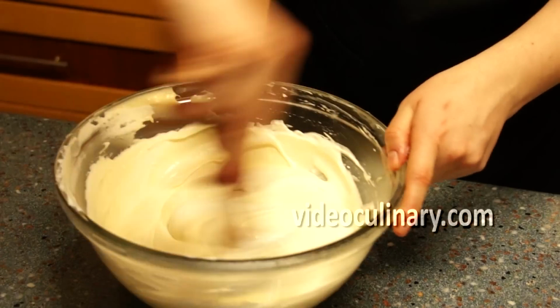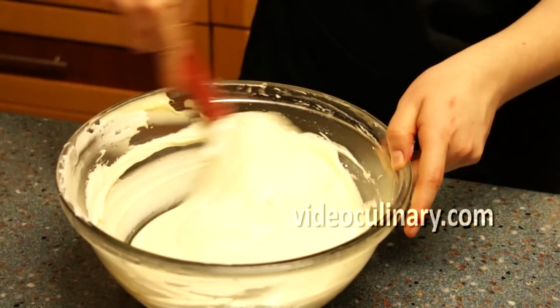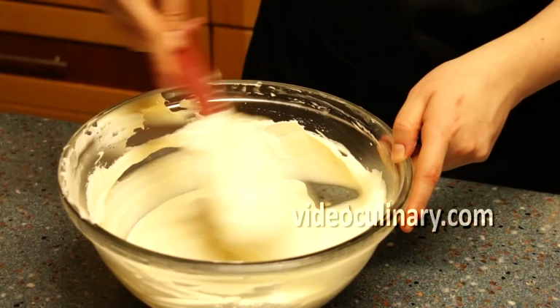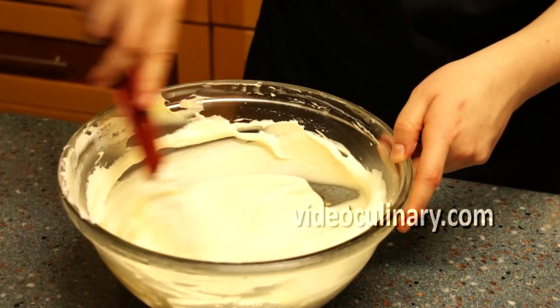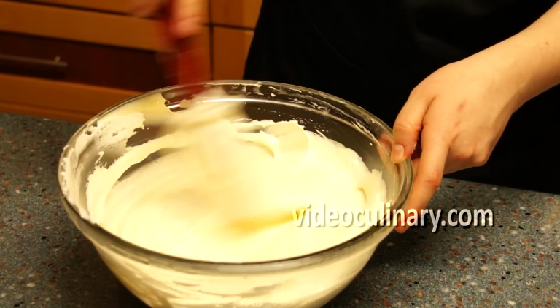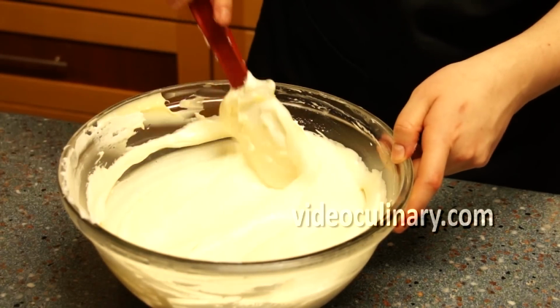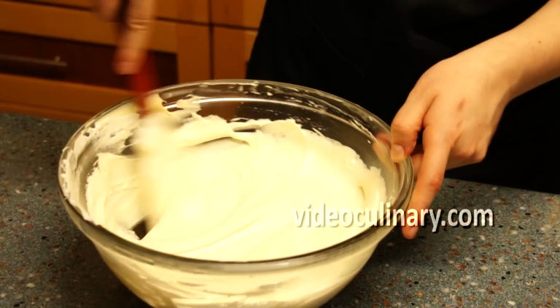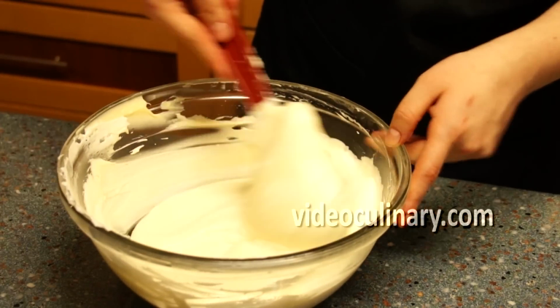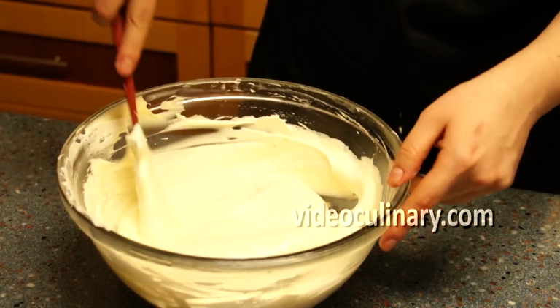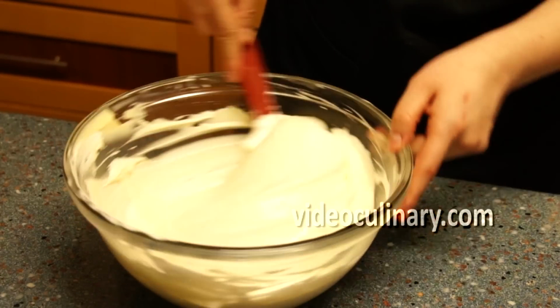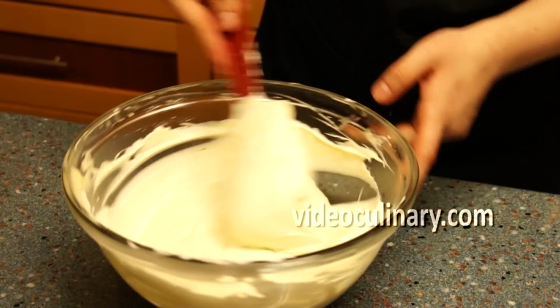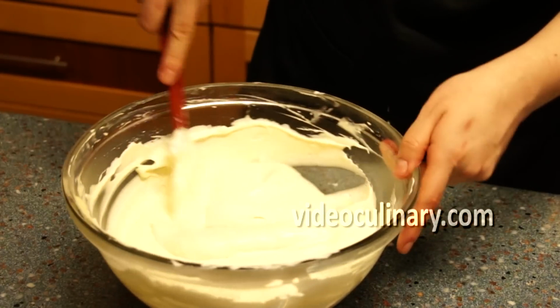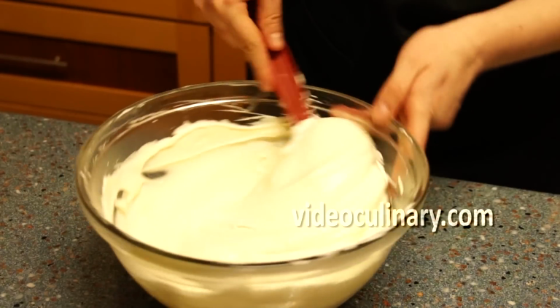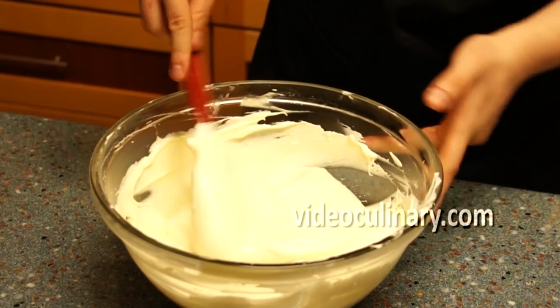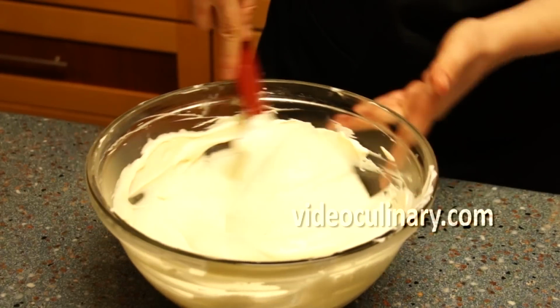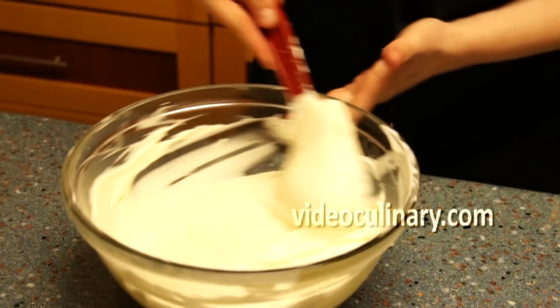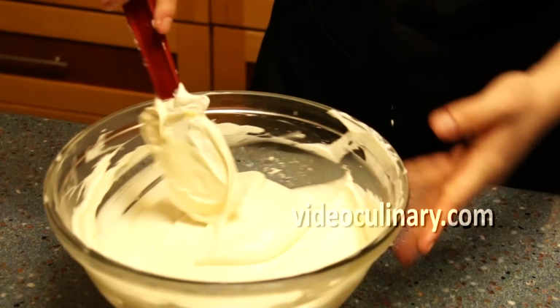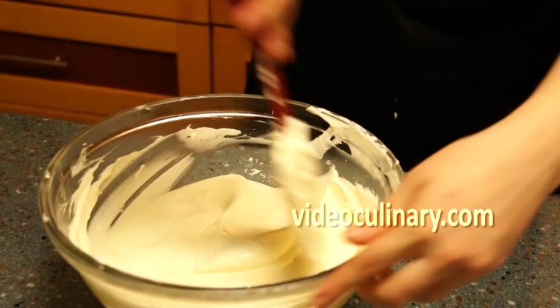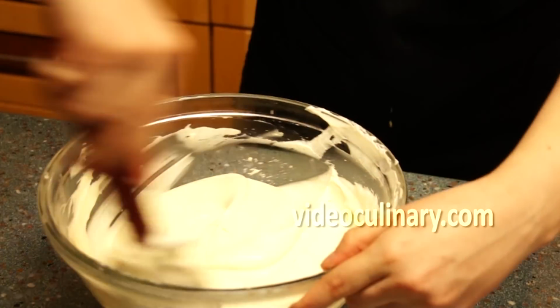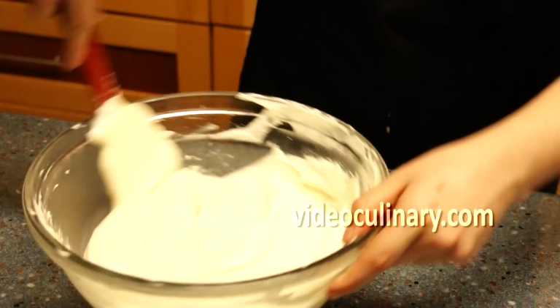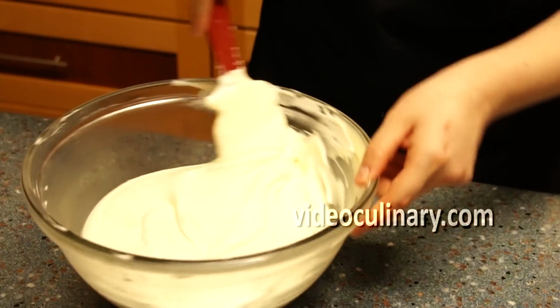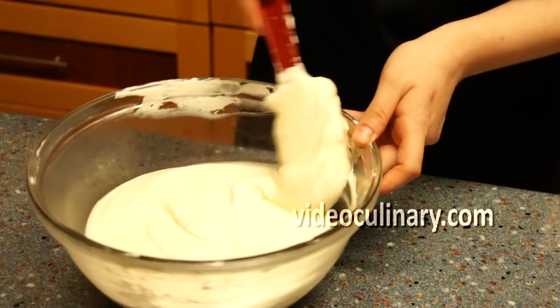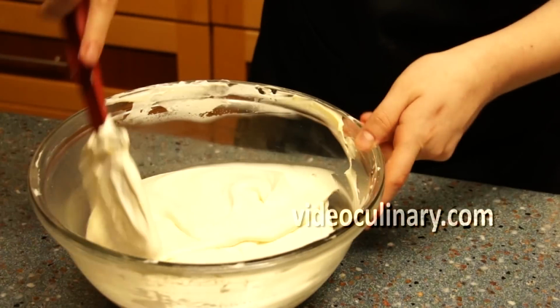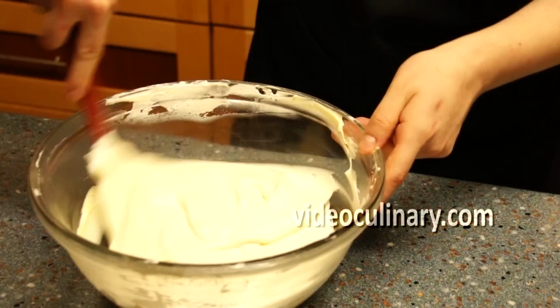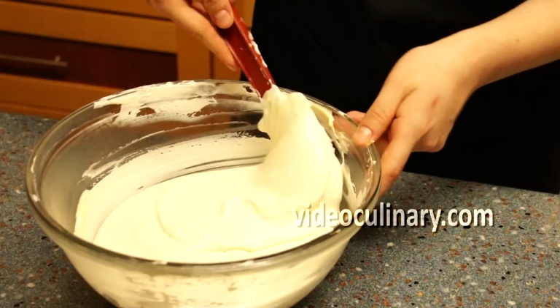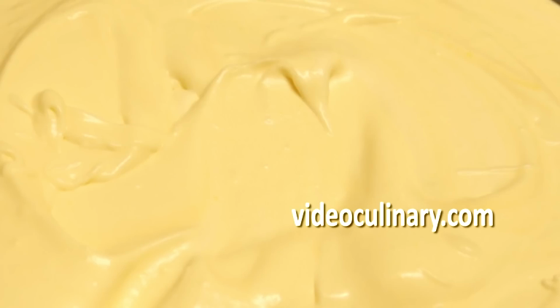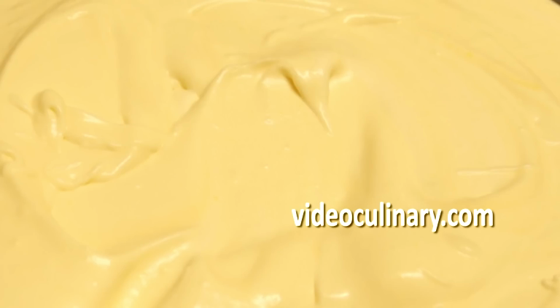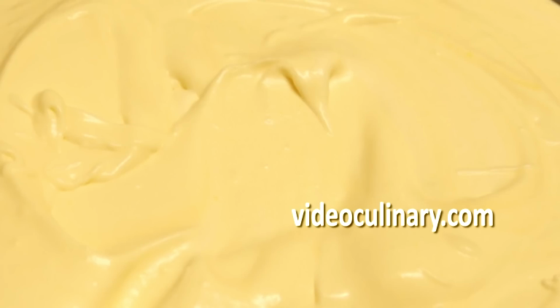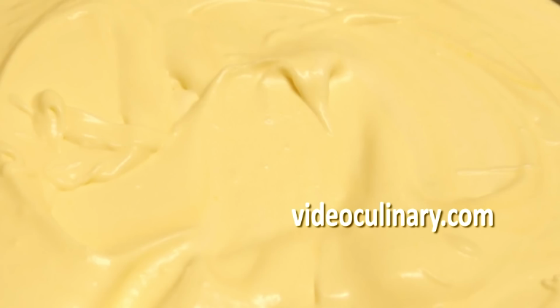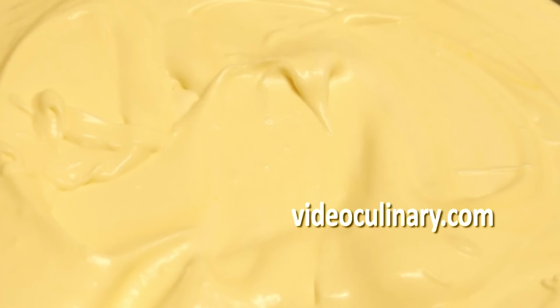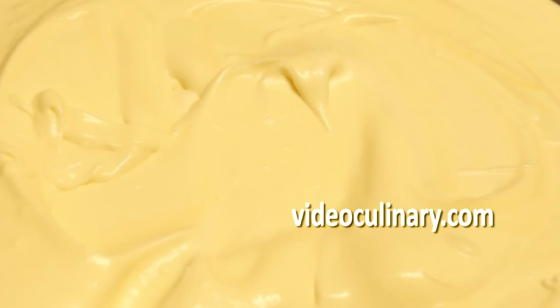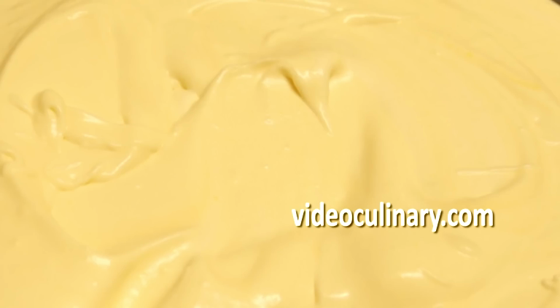Tiramisu cream can be used in a variety of desserts and pastries. Visit our website www.videoculinary.com for a tiramisu cake recipe.